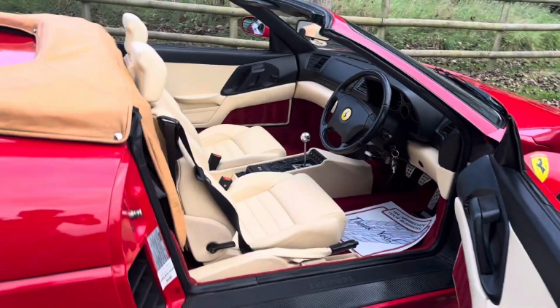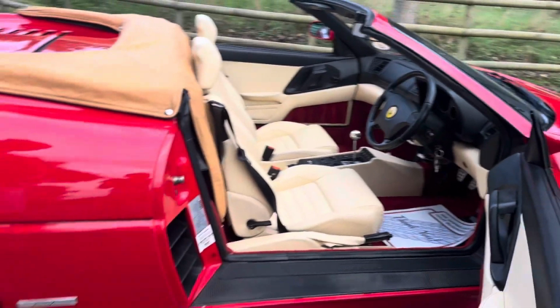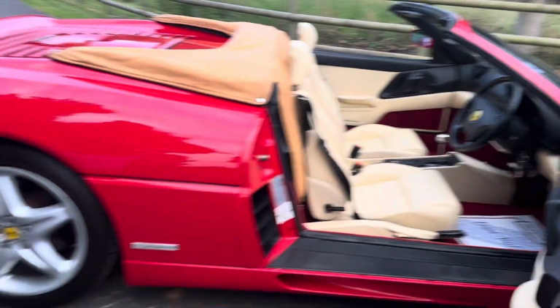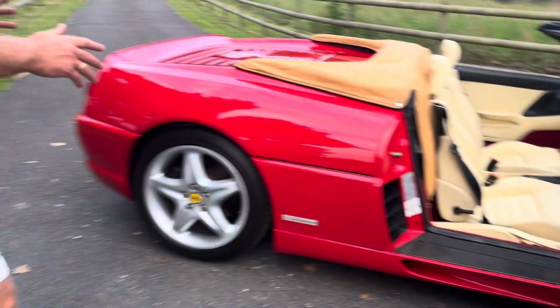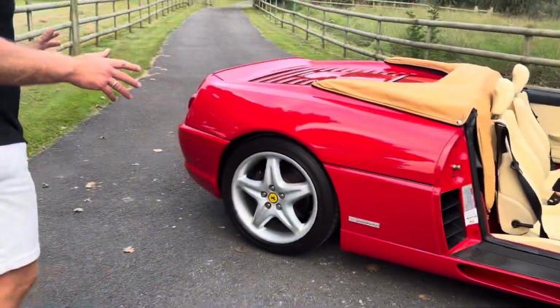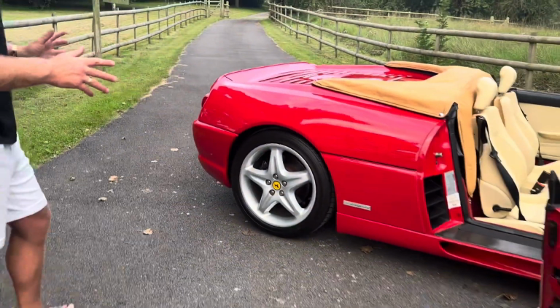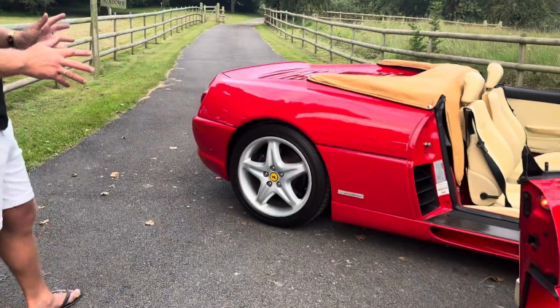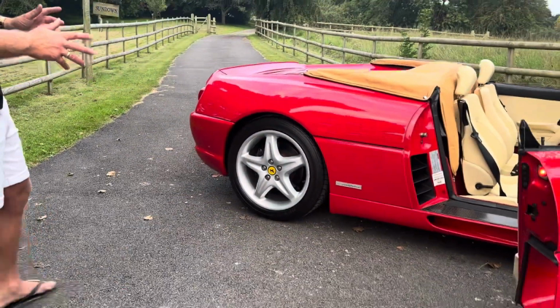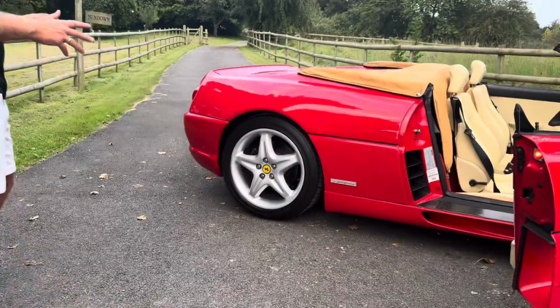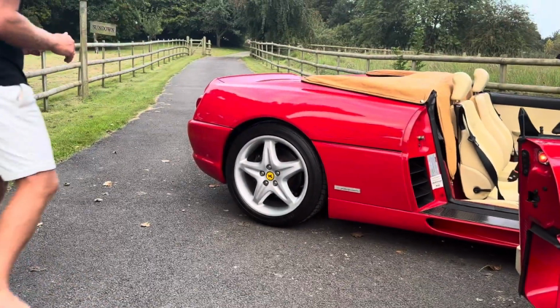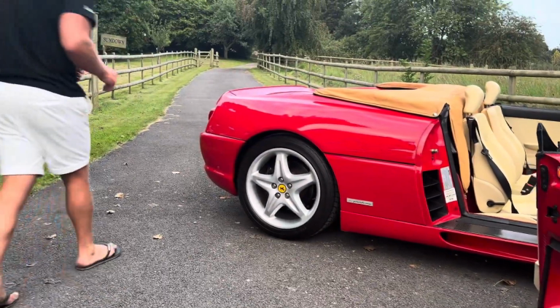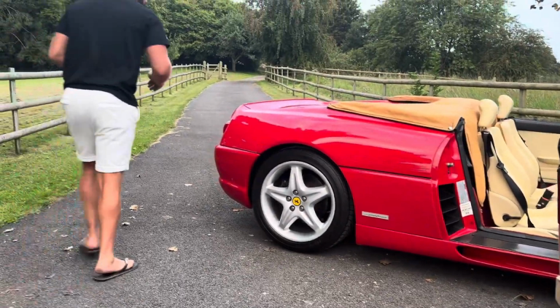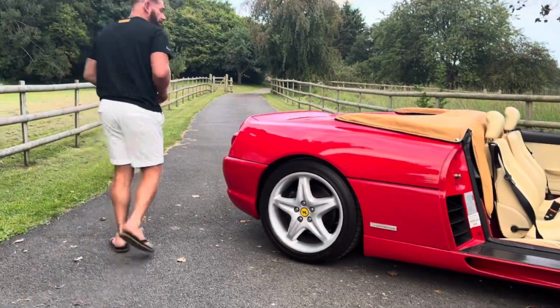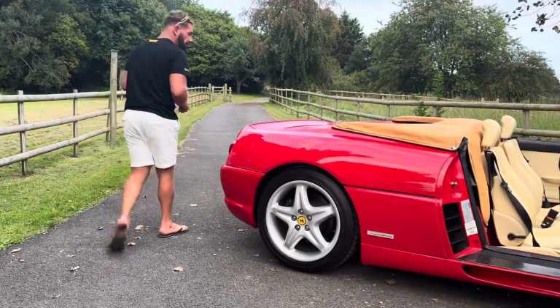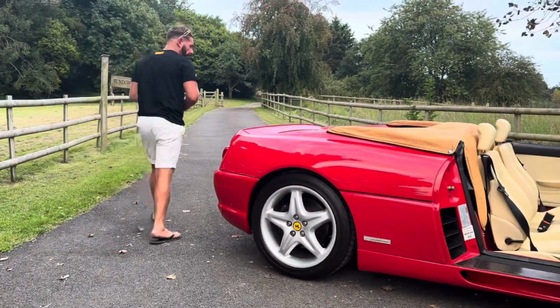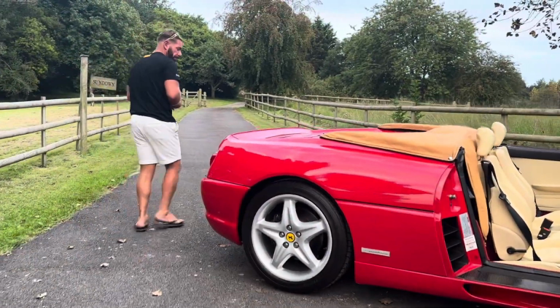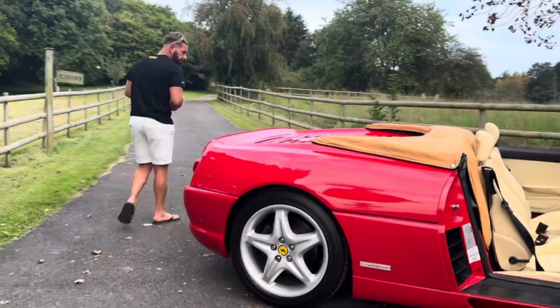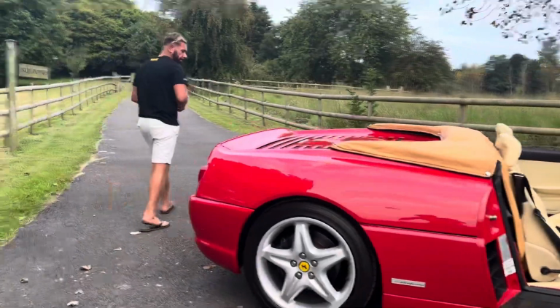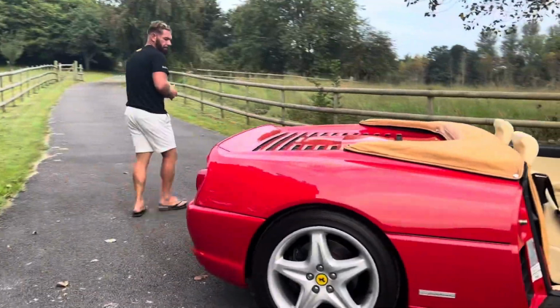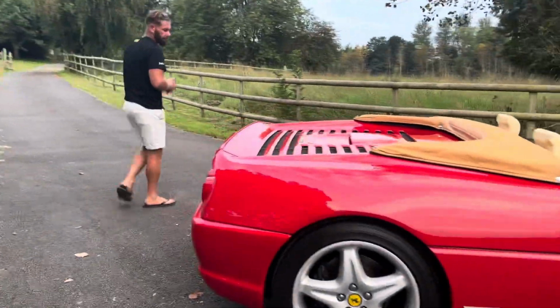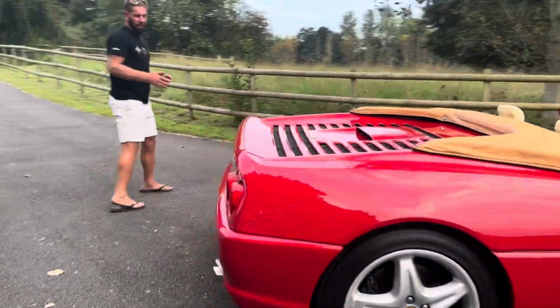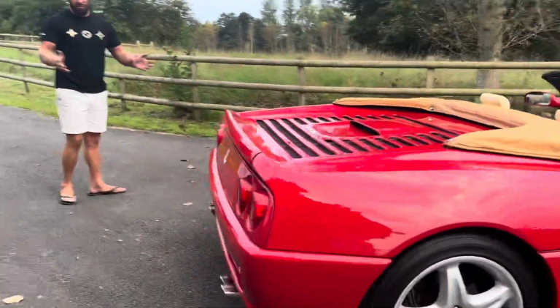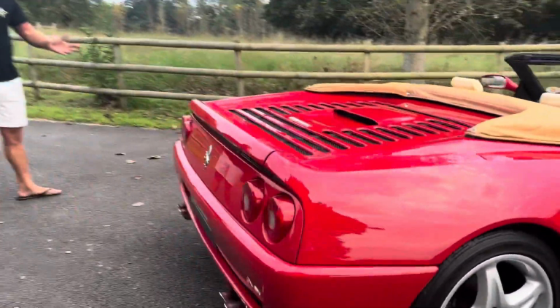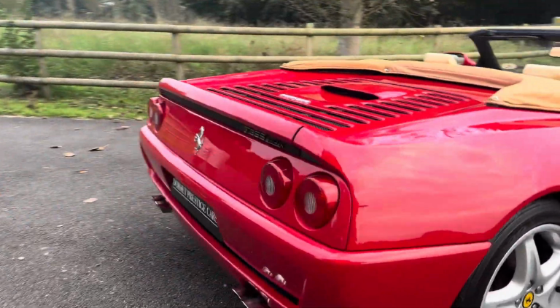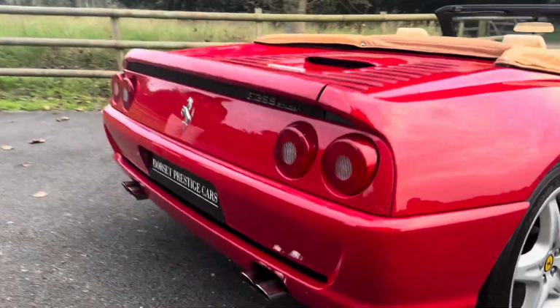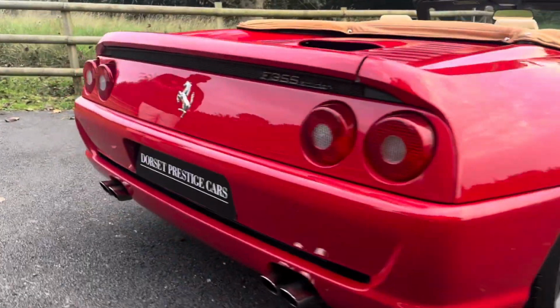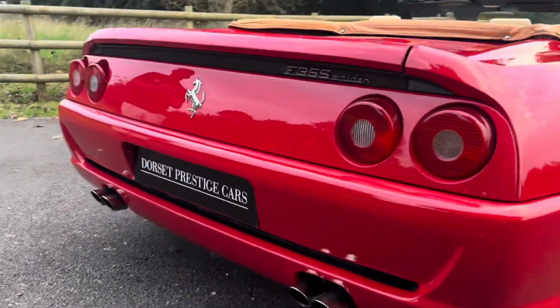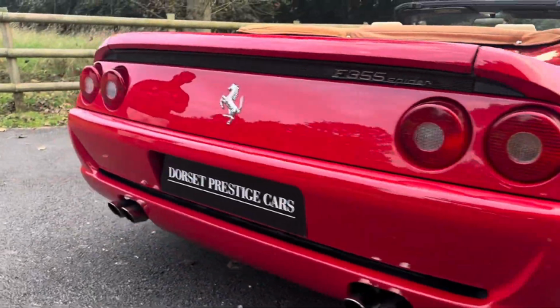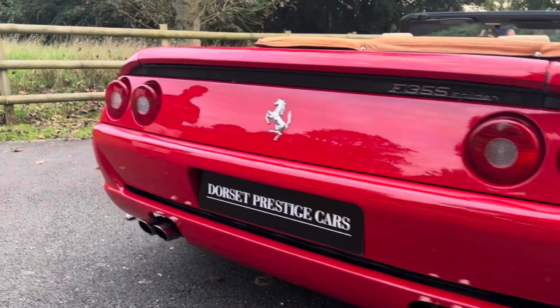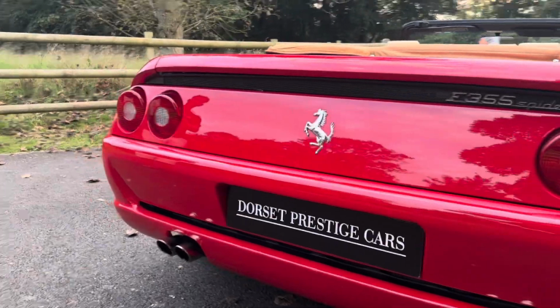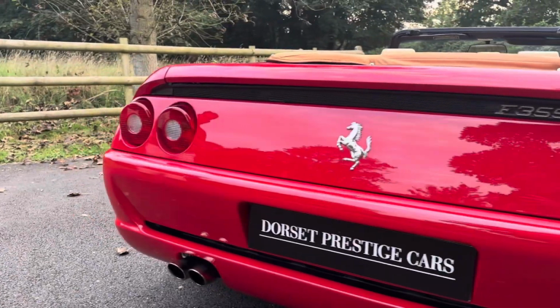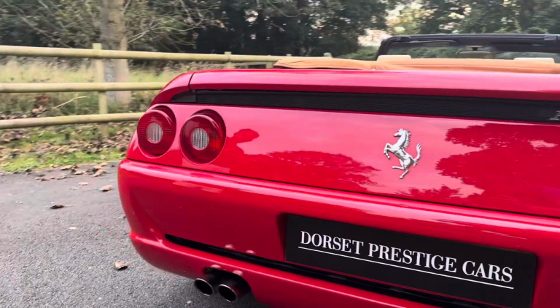The paintwork is phenomenal — absolutely gorgeous, gorgeous car. Drives really, really well. Let's have a look at the condition. It's just a beautiful car. It's definitely an investment for somebody.